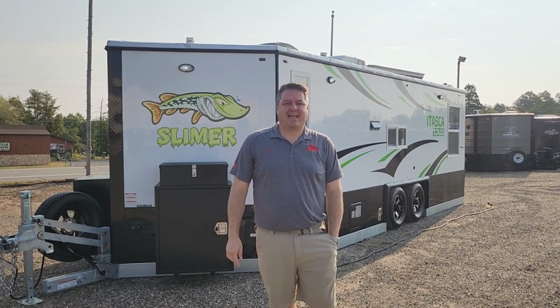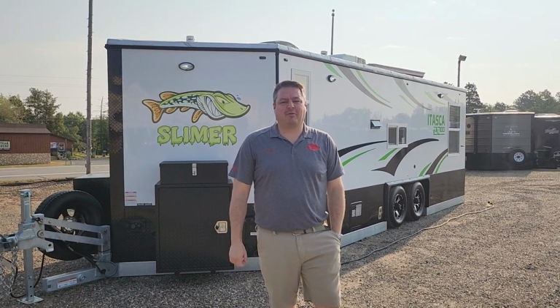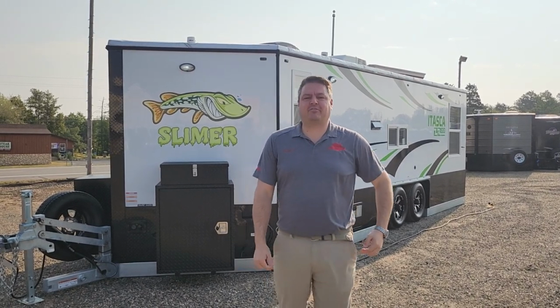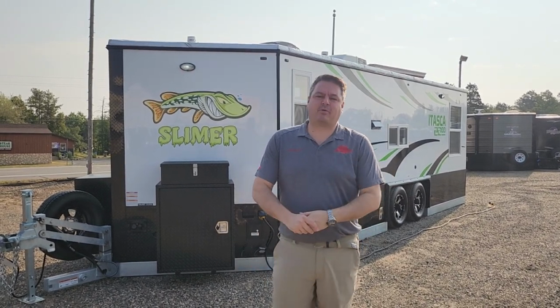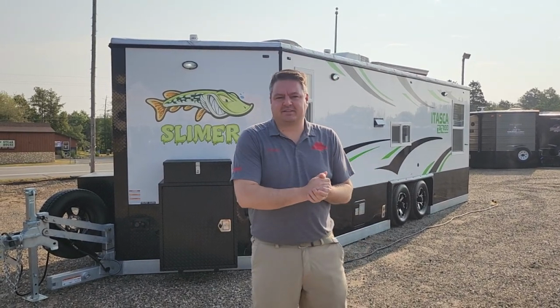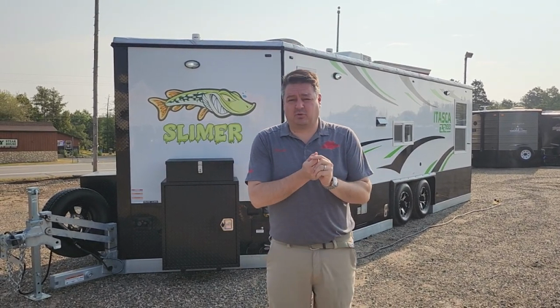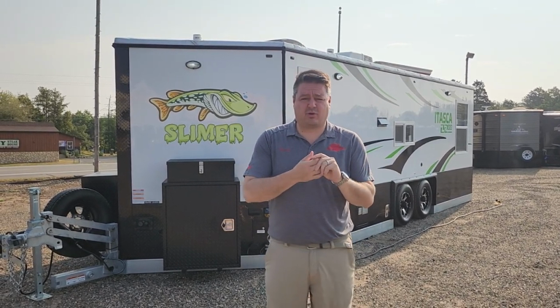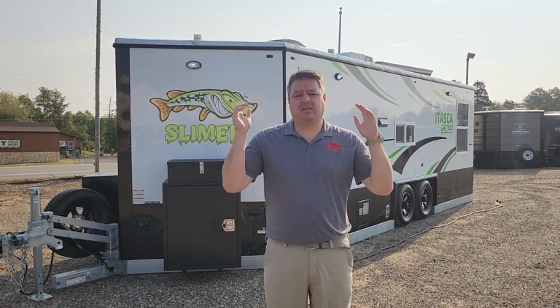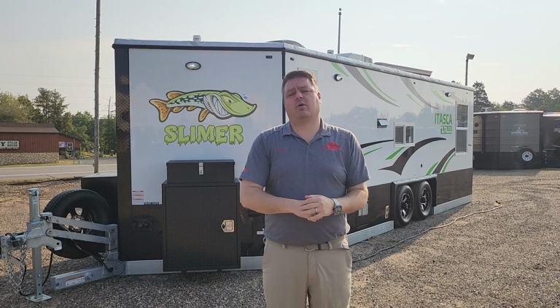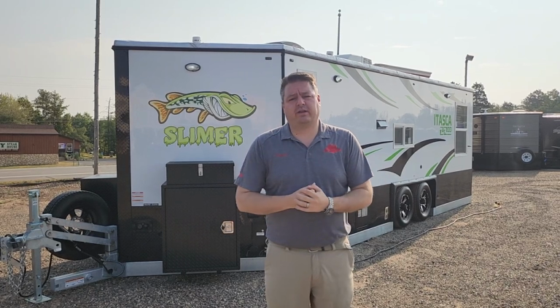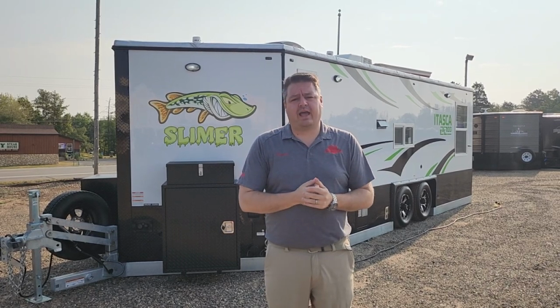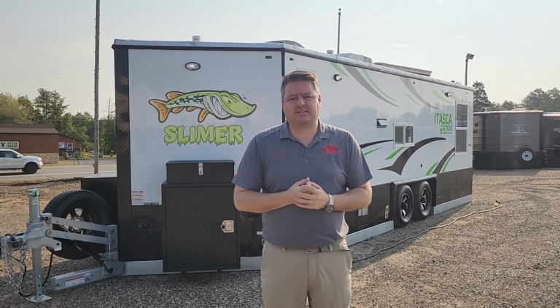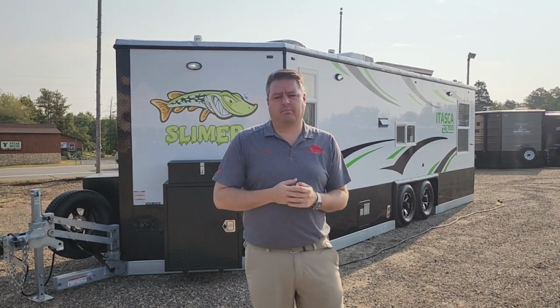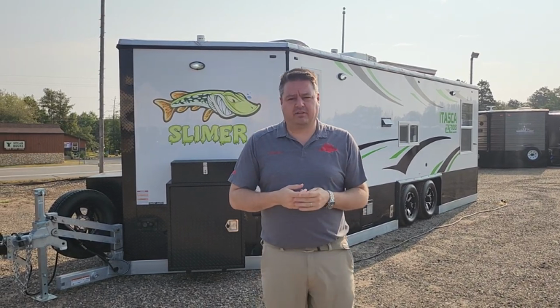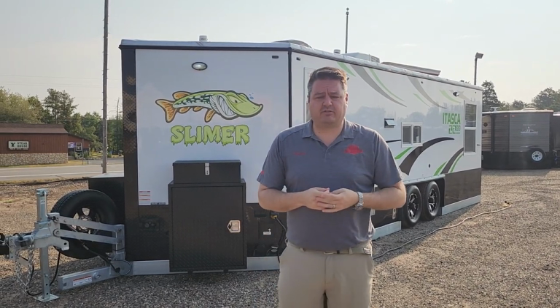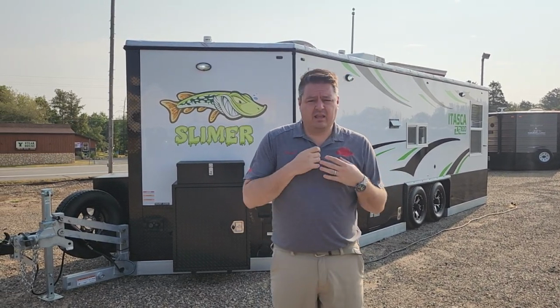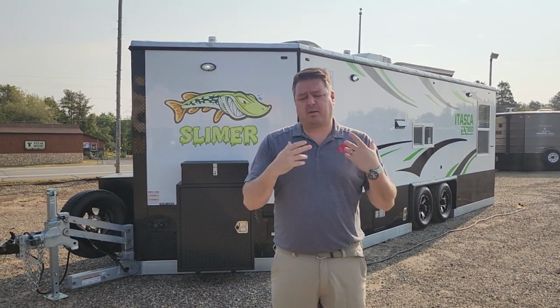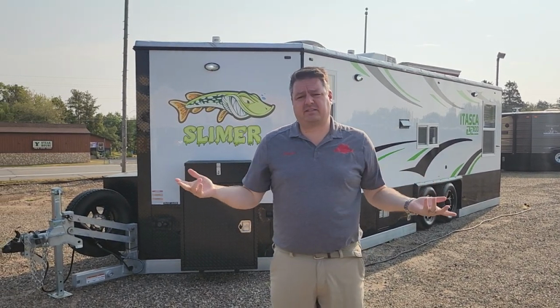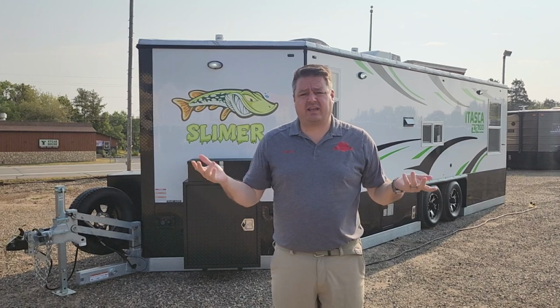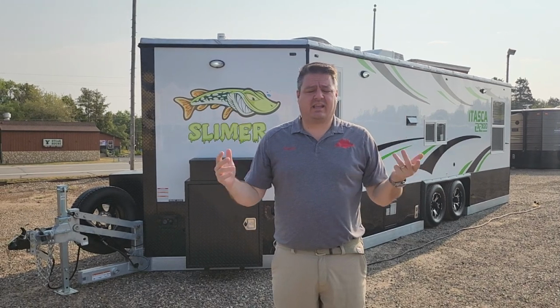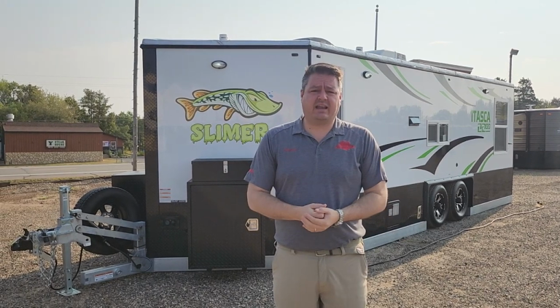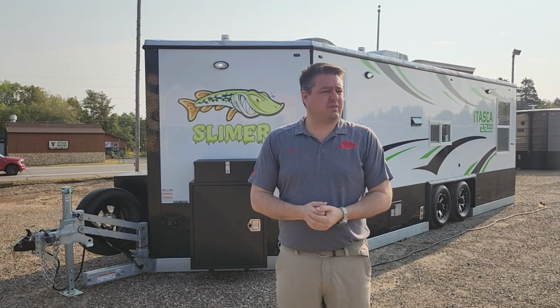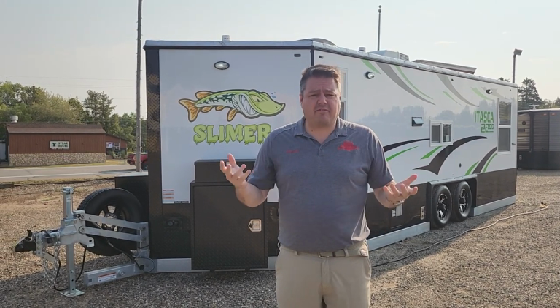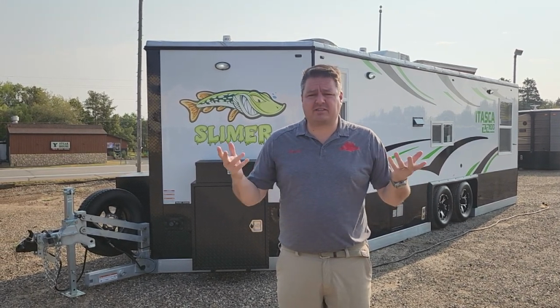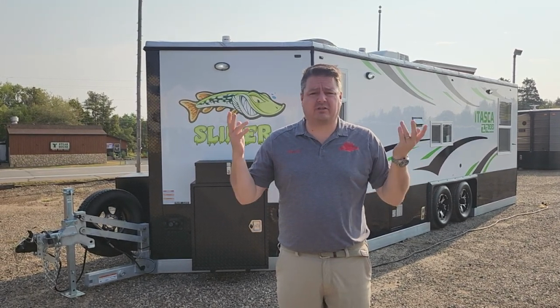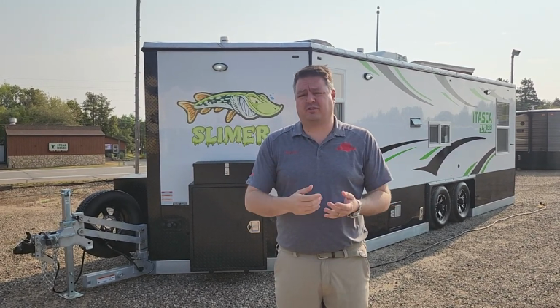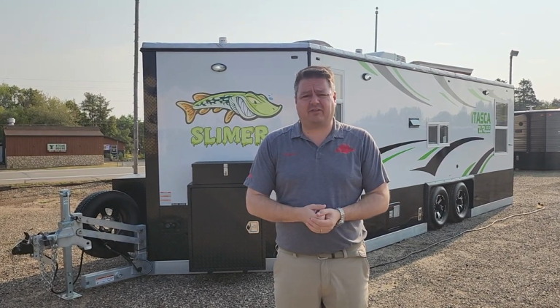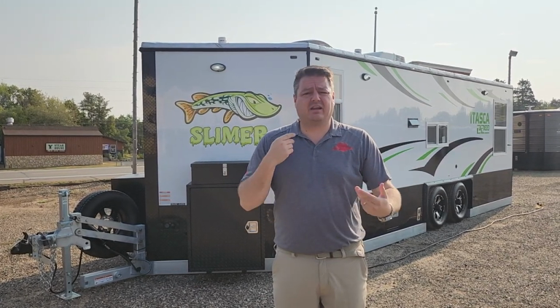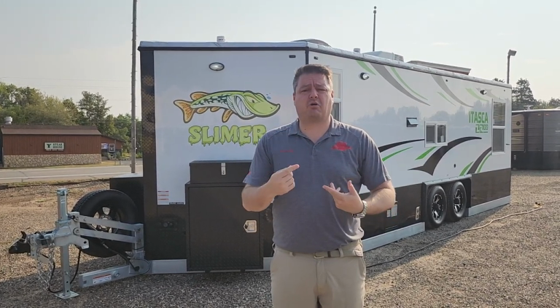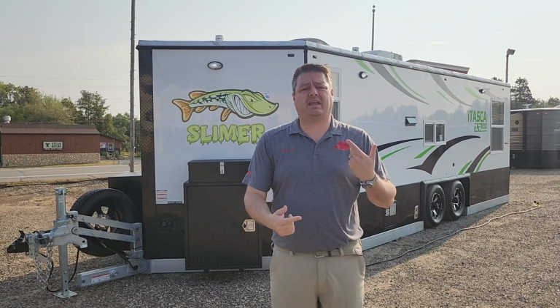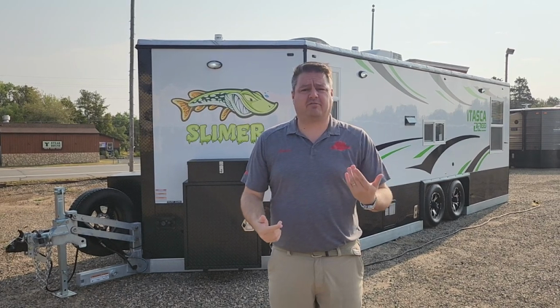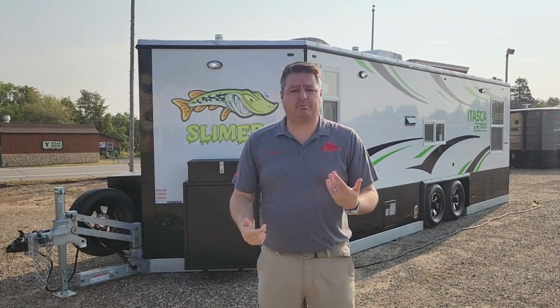Hey everyone, Henry from Smokey Hills Outdoor Store. We're doing a custom build video today, because people like seeing these, getting ideas, whether they buy from us or somewhere else, talk to the factory. There are so many different options.